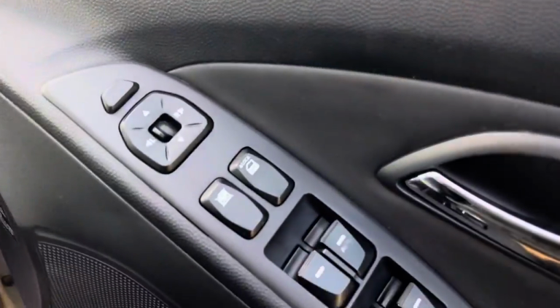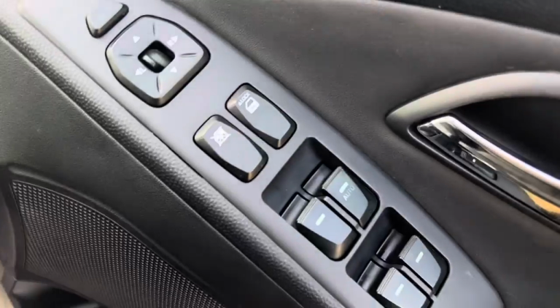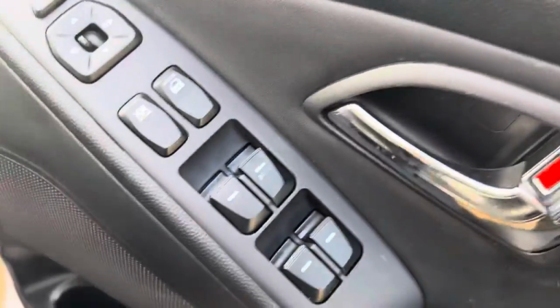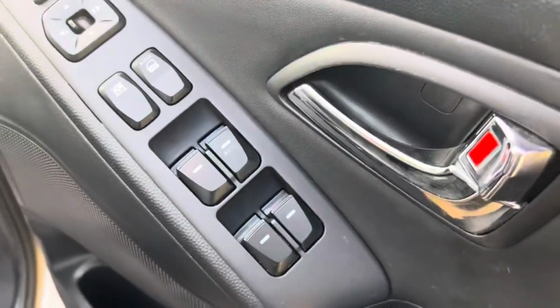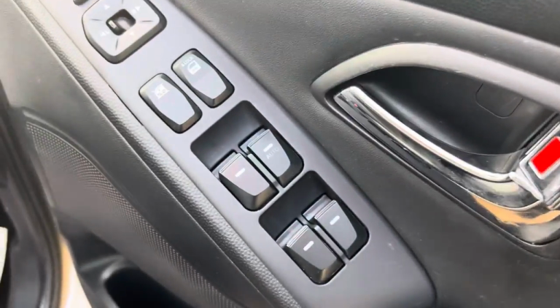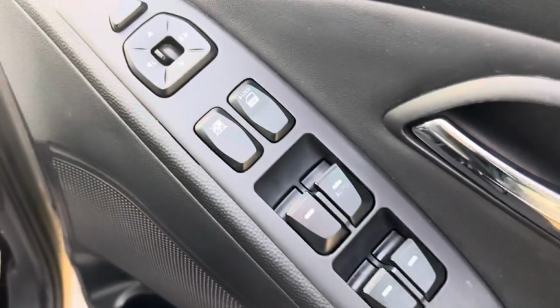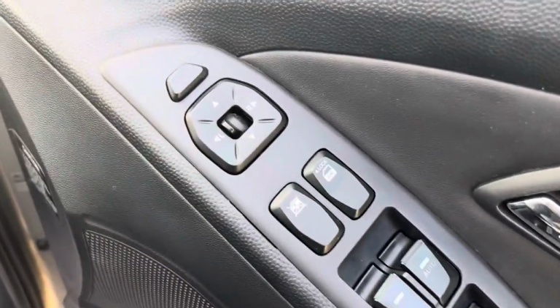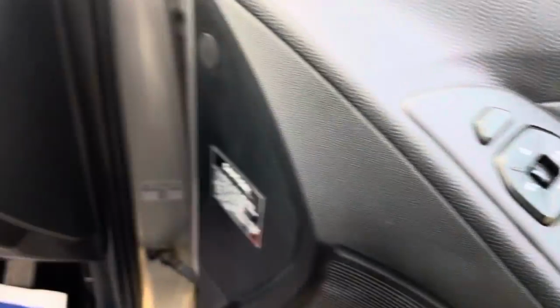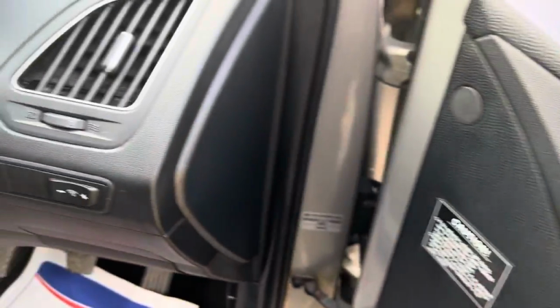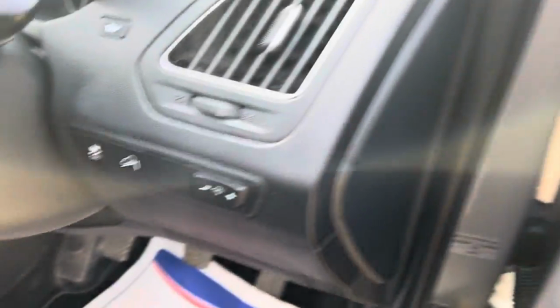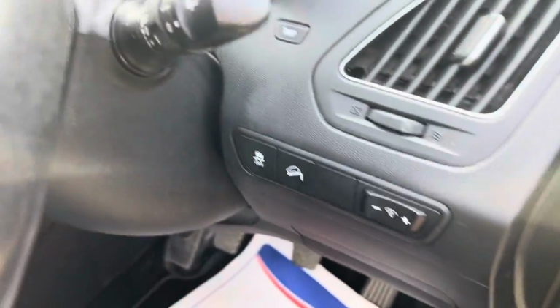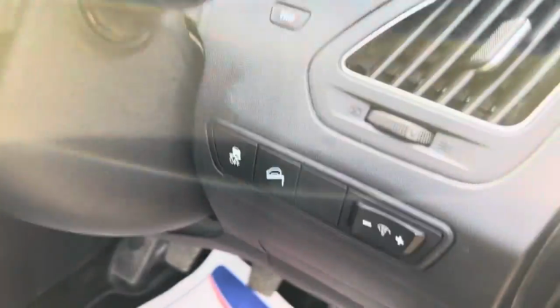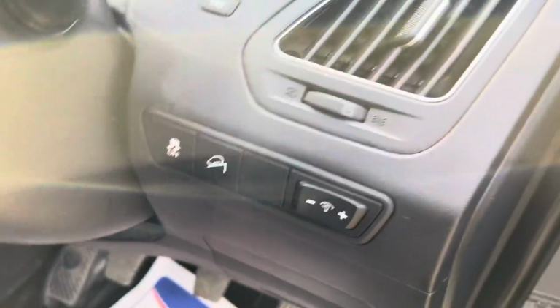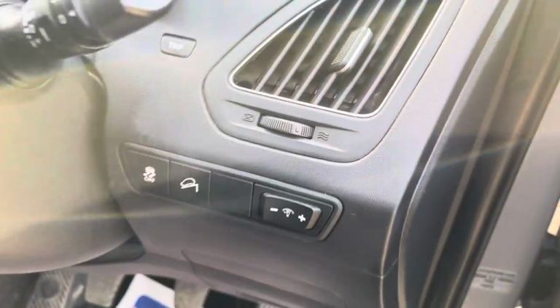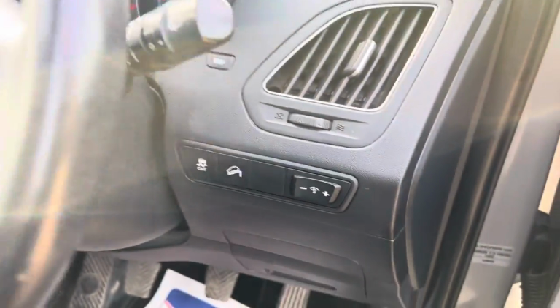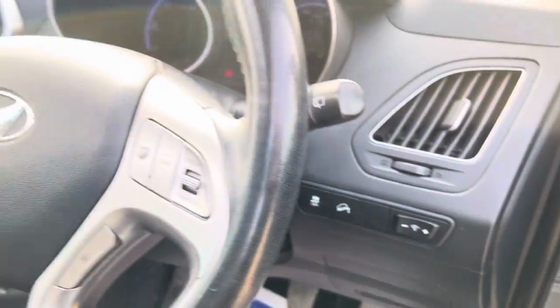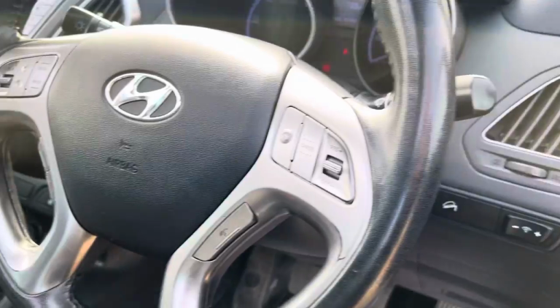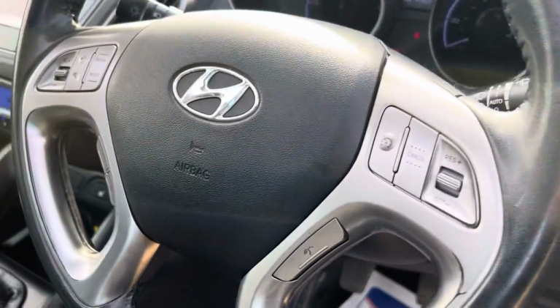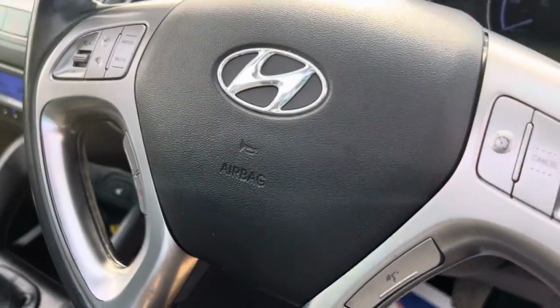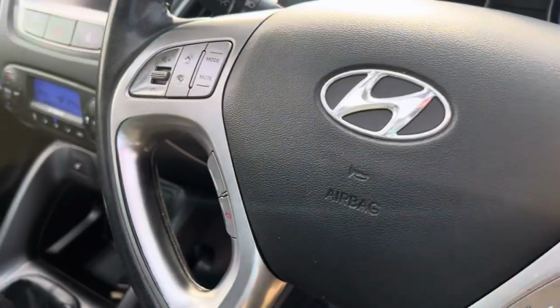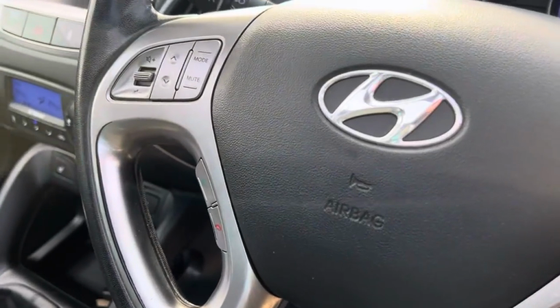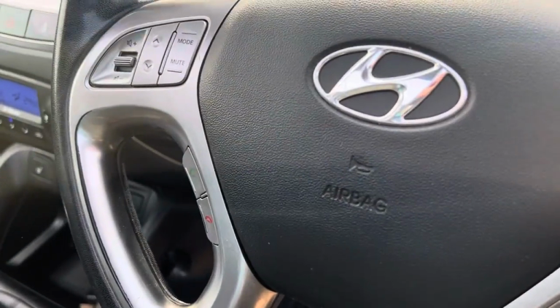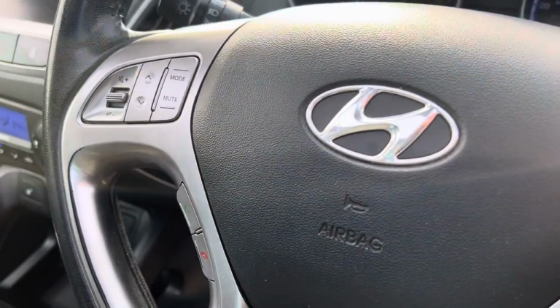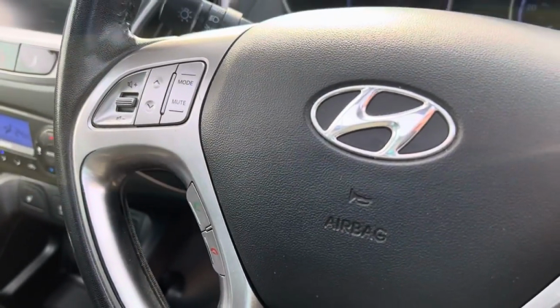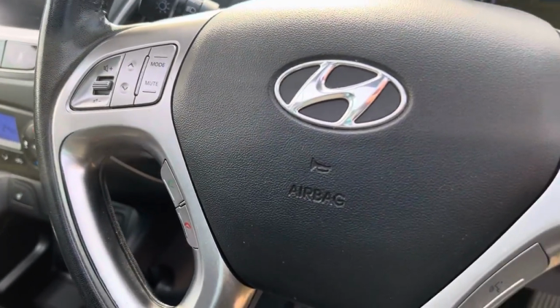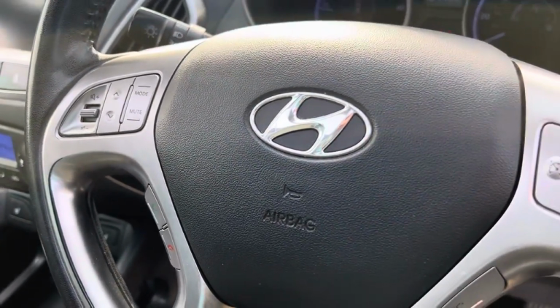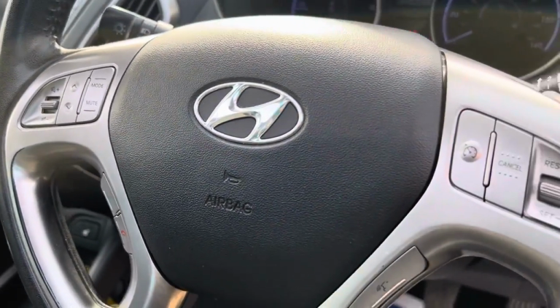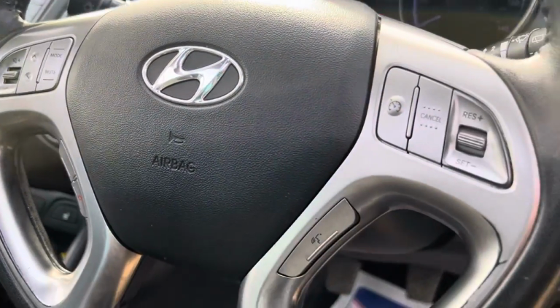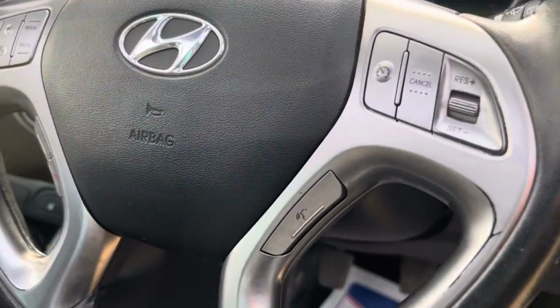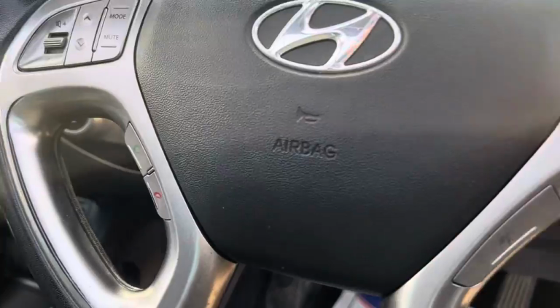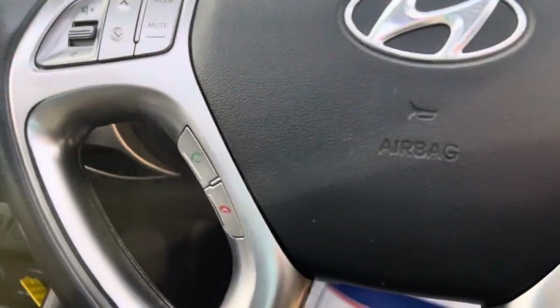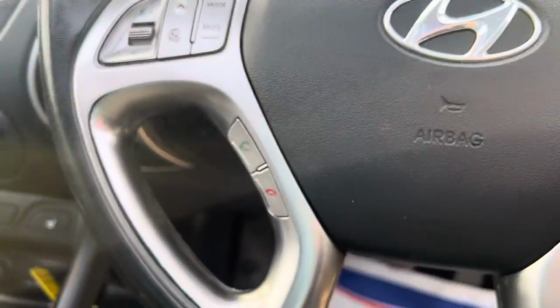All four electric windows, electric mirrors which are also folding, and you'll find things like cruise control there as well. On the steering wheel you've got all the usual controls, including your hands-free.